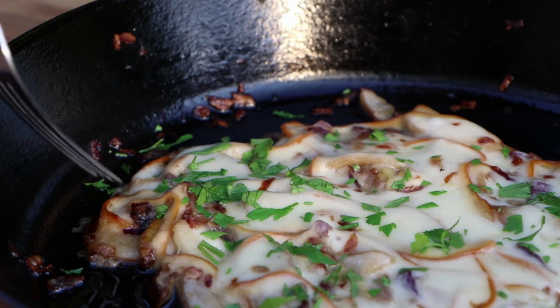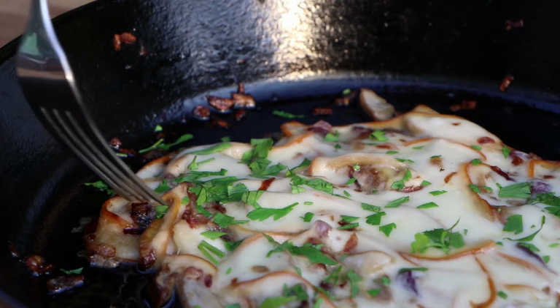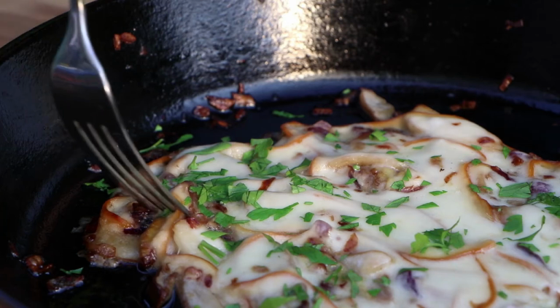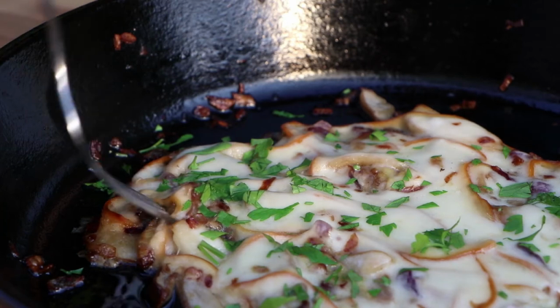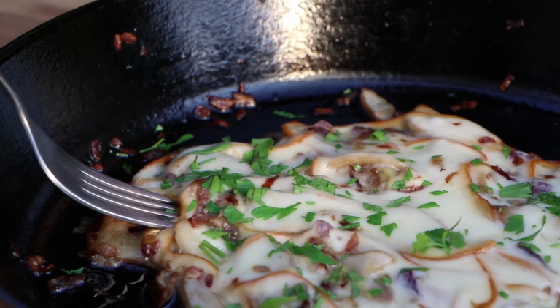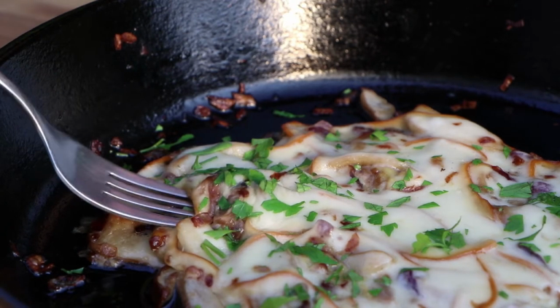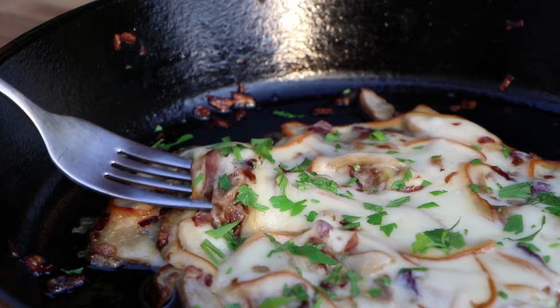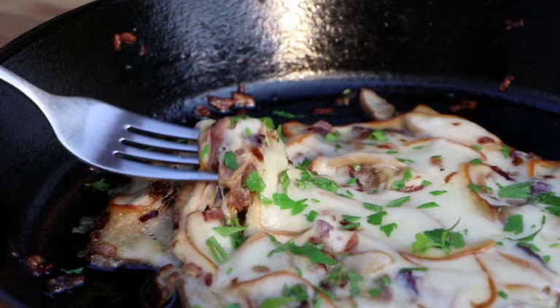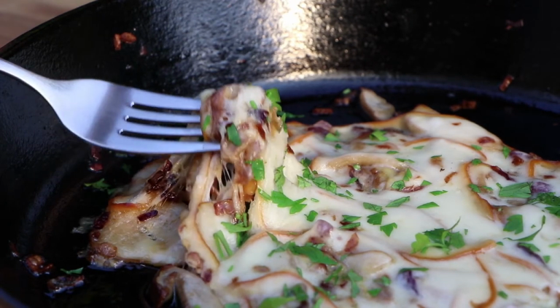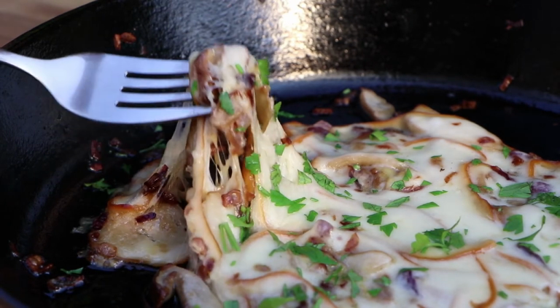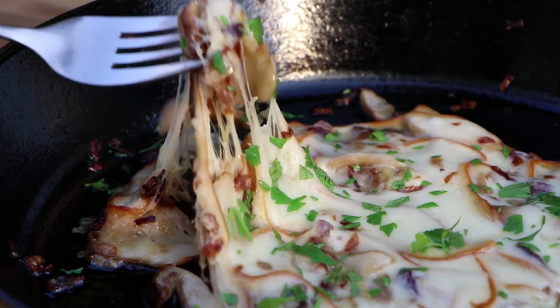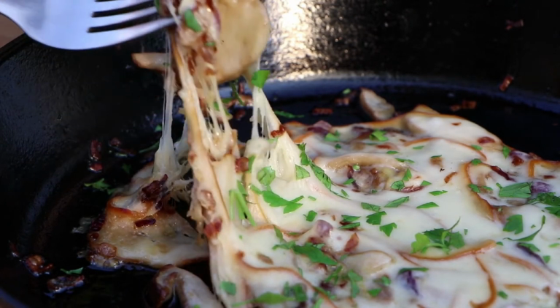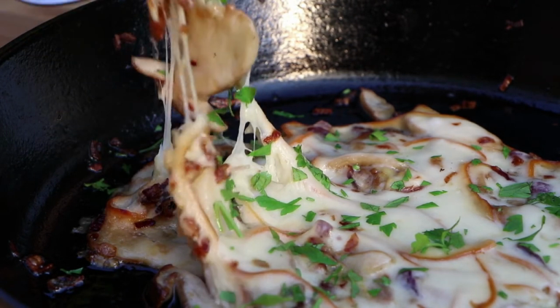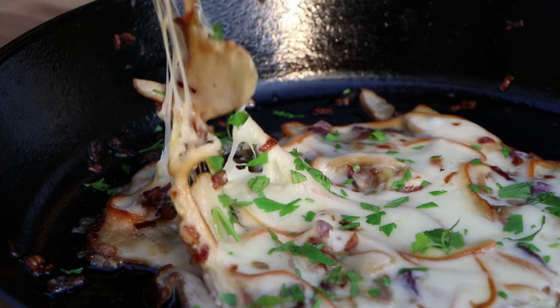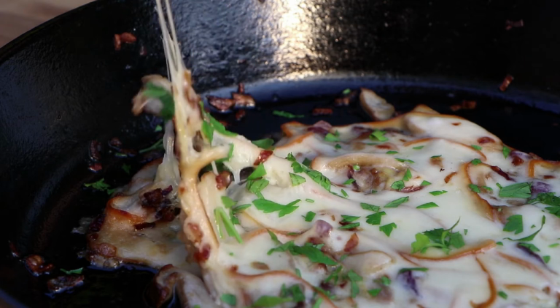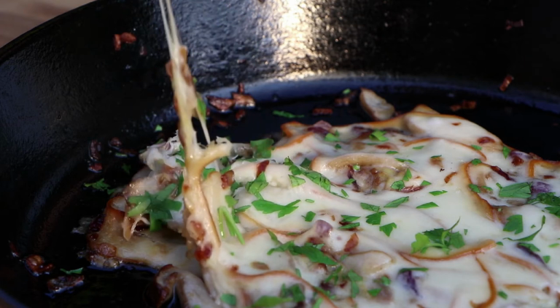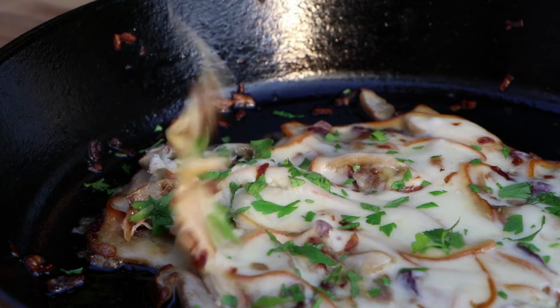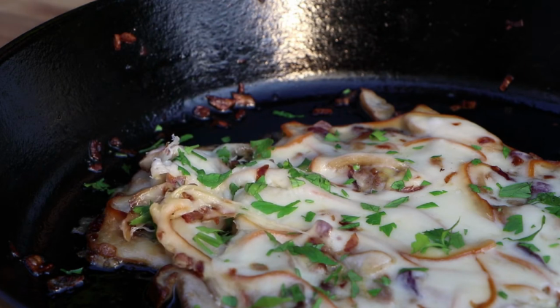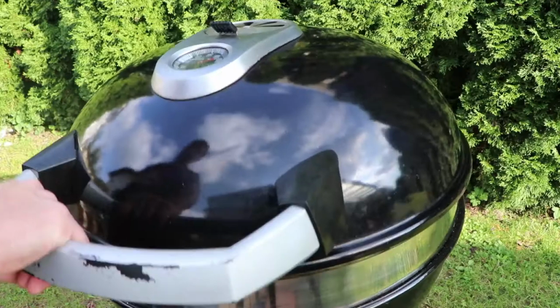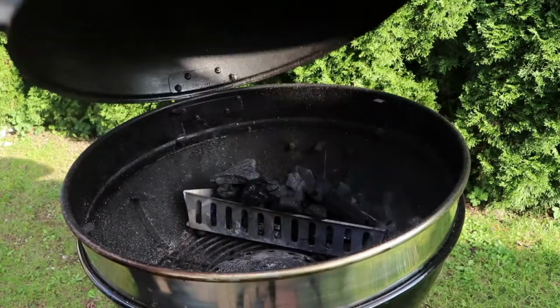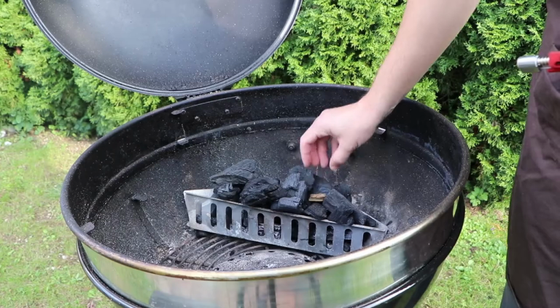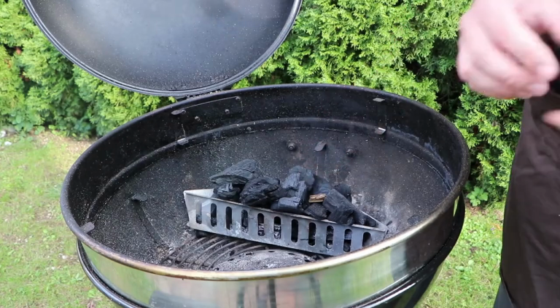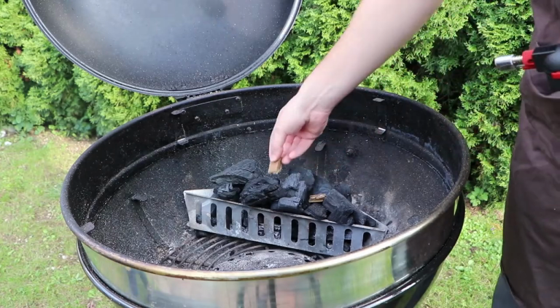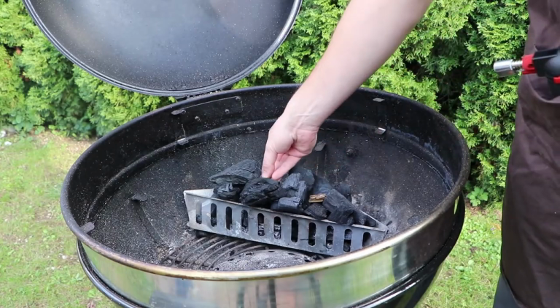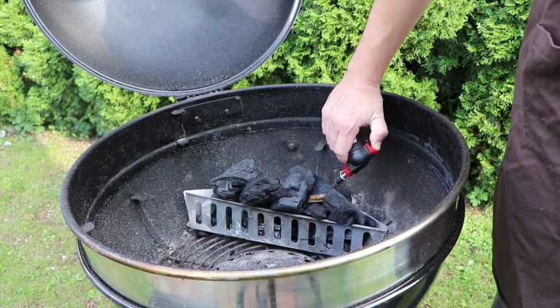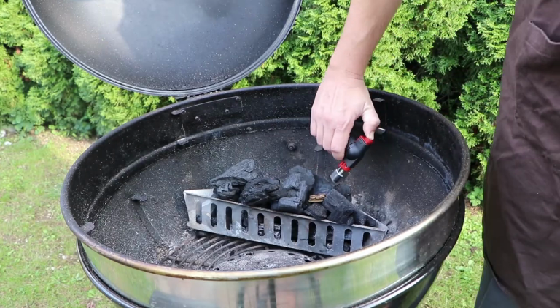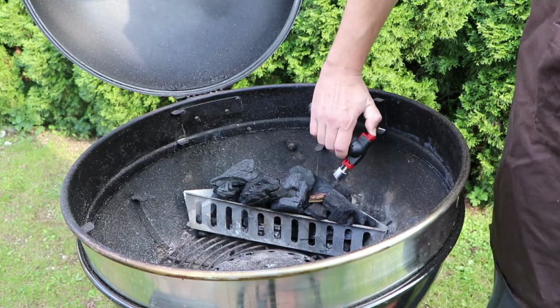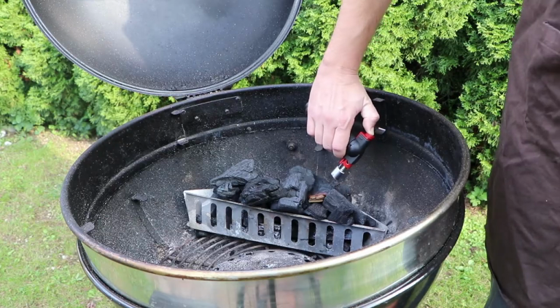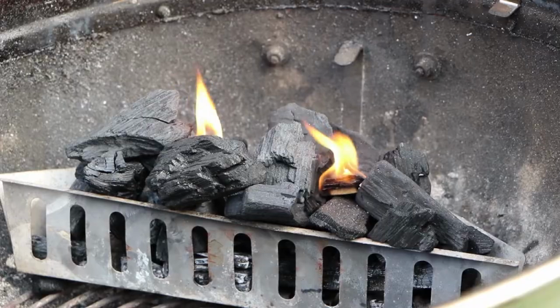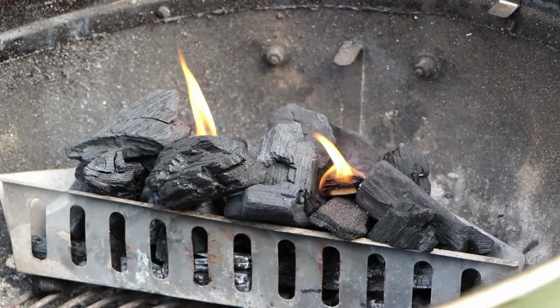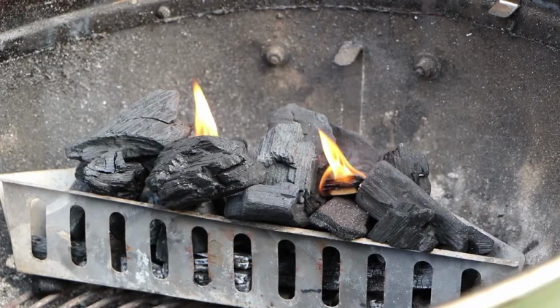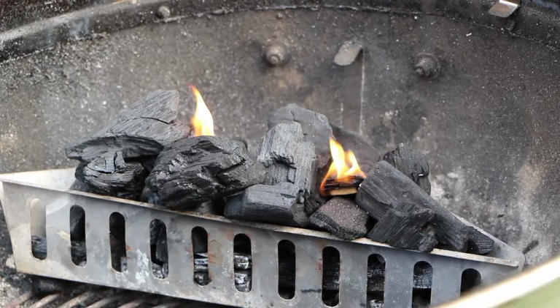Hello guys and welcome to my new video. This week we'll be grilling some porcini mushrooms, which are just in season. But before we start with the recipe, we need to set up our grill for indirect heat.